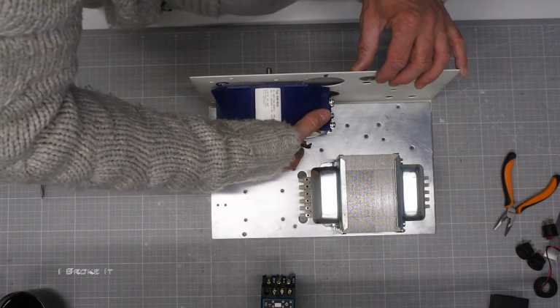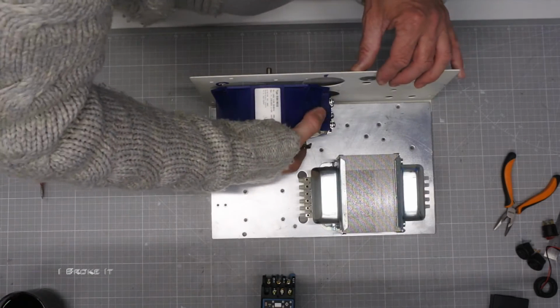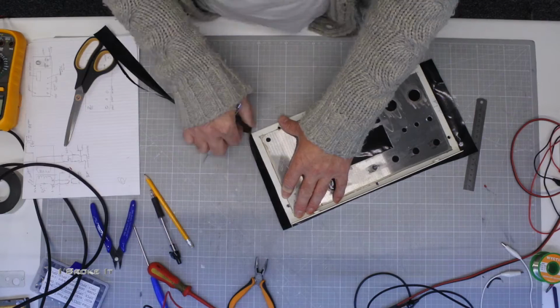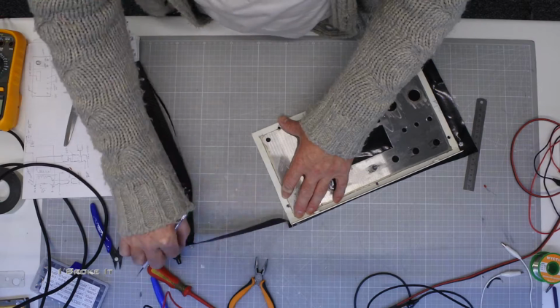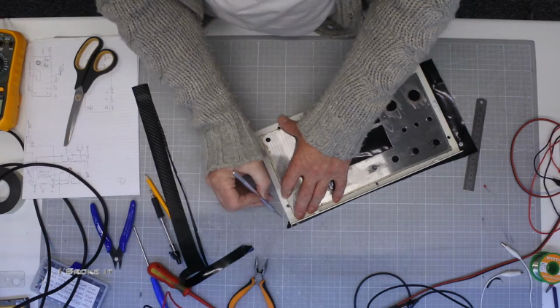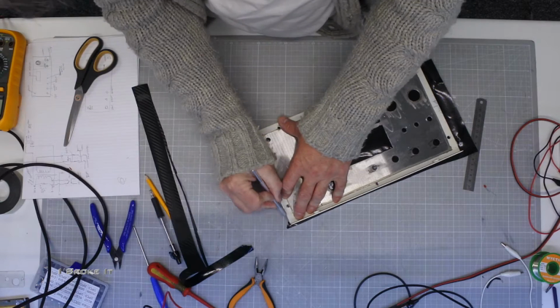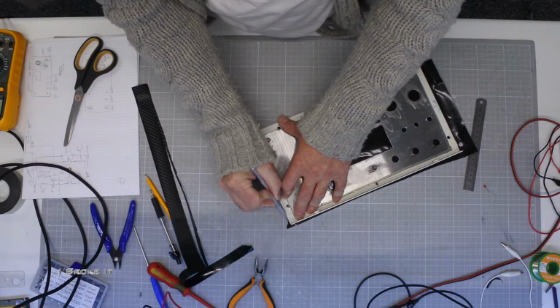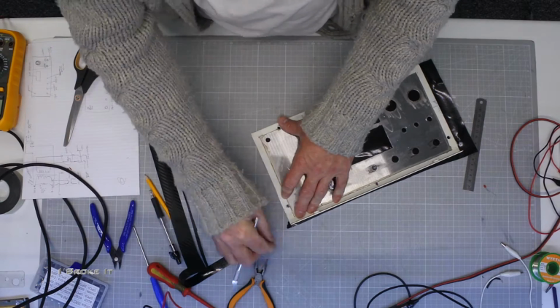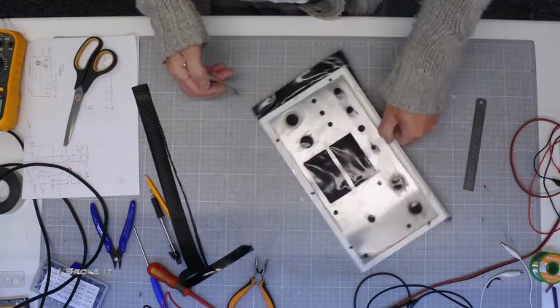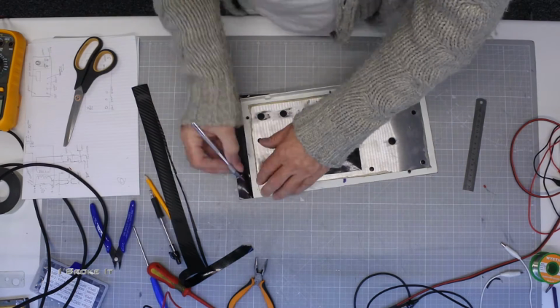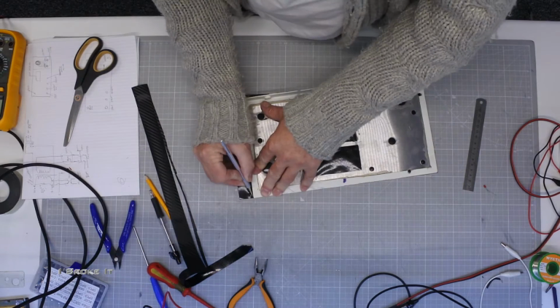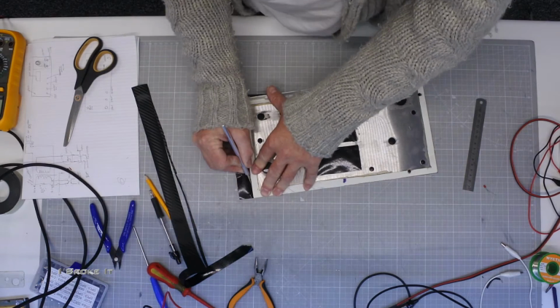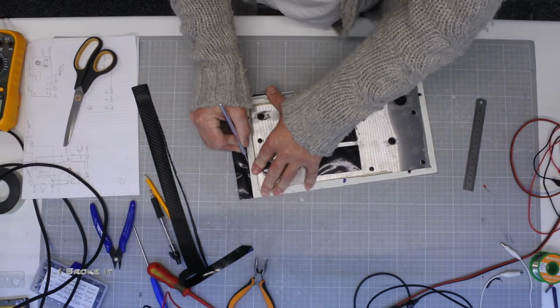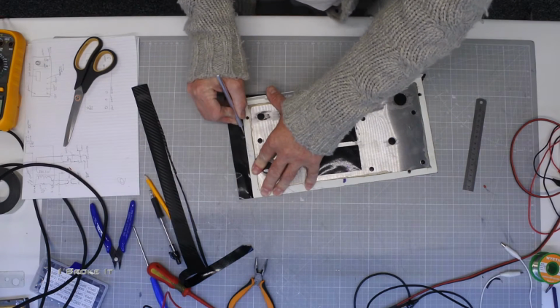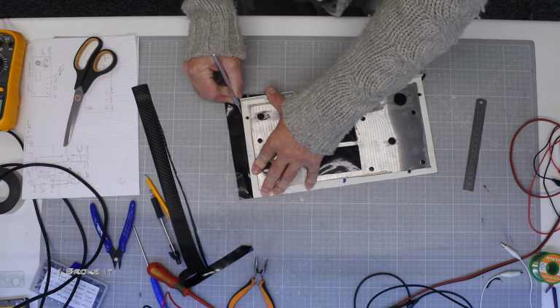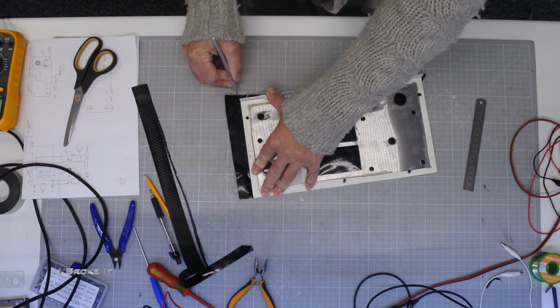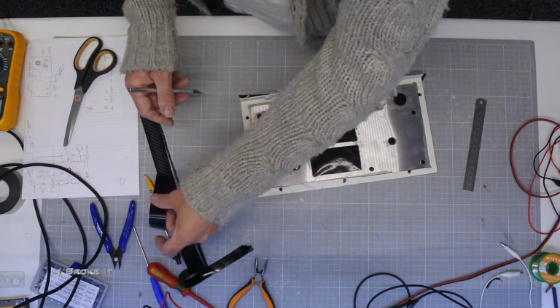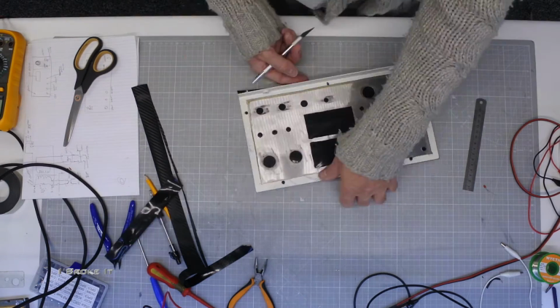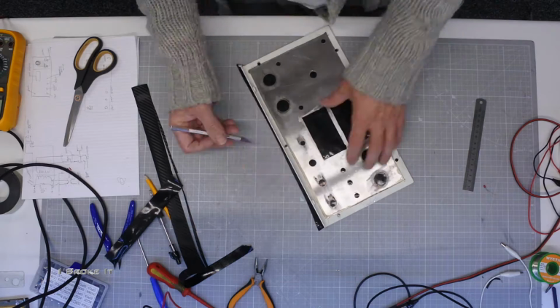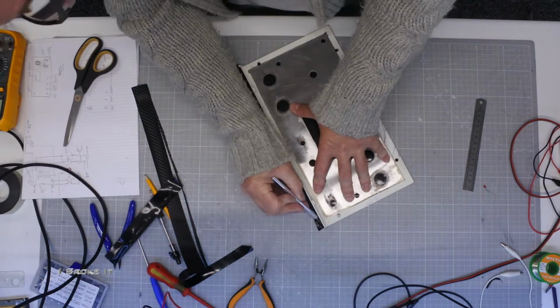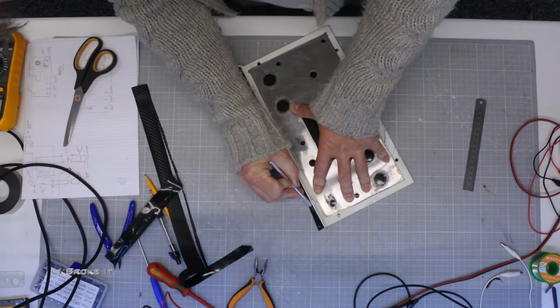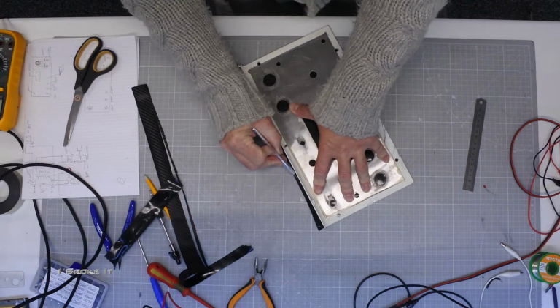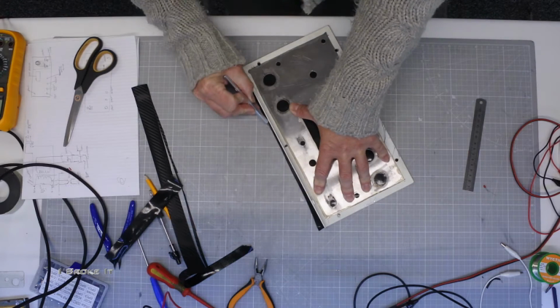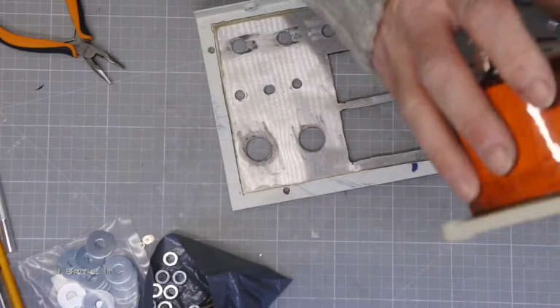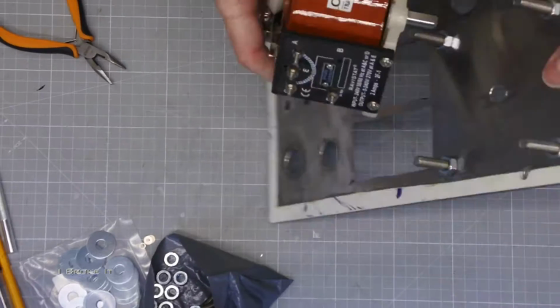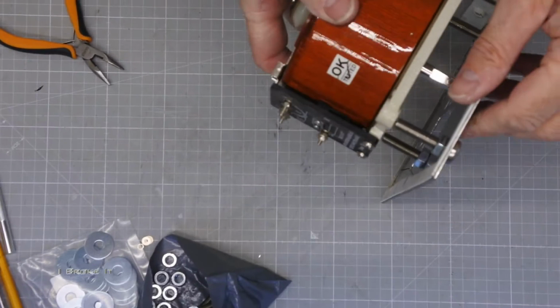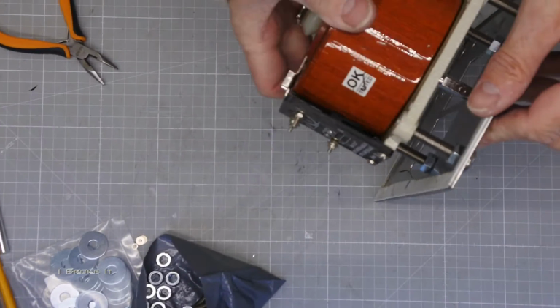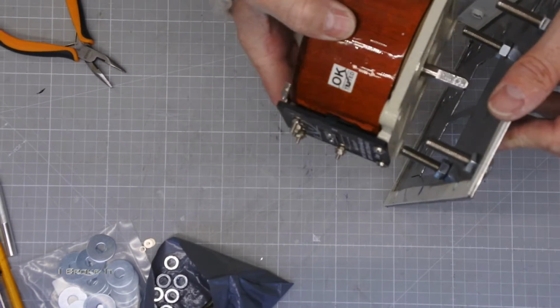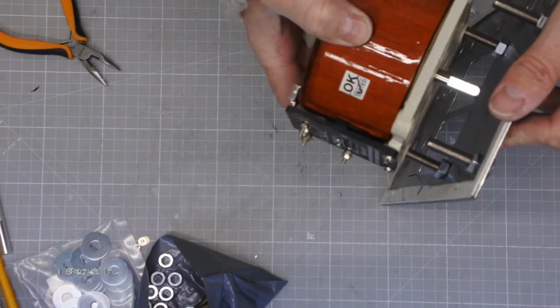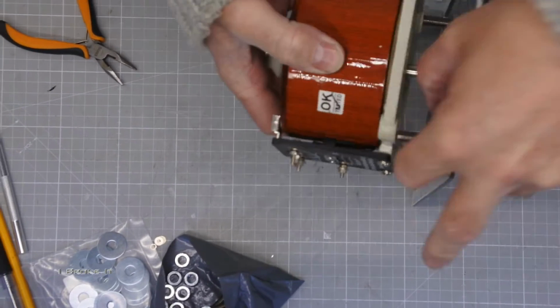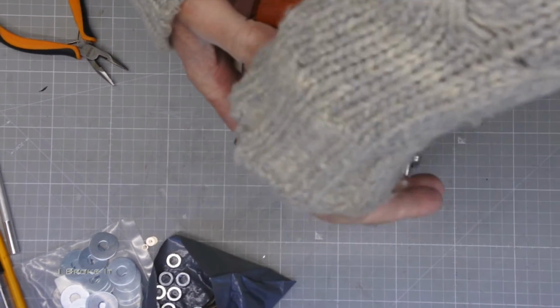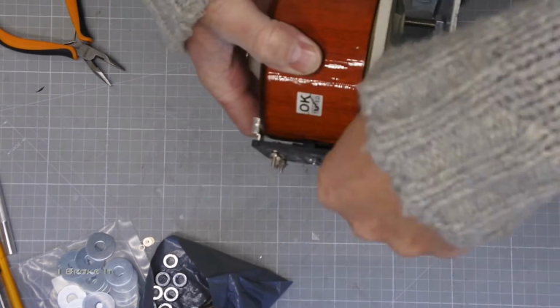We won't bother showing the cutting and drilling of the panel — trust me, it was not that exciting. But with the fake carbon sticker now all trimmed, it is time for some assembly.